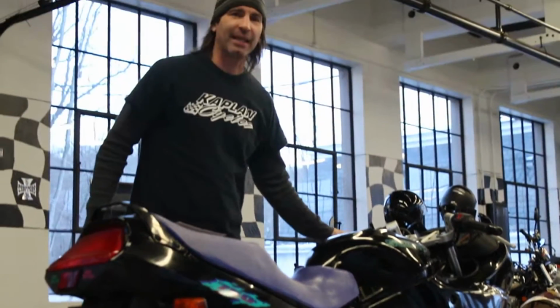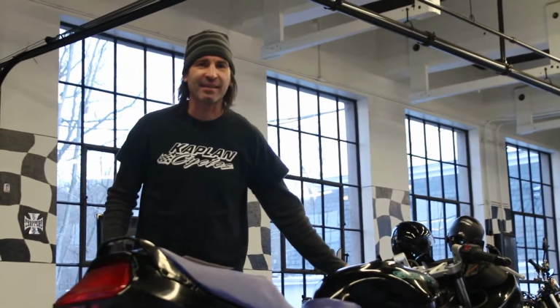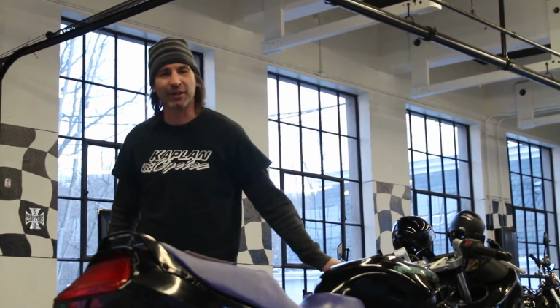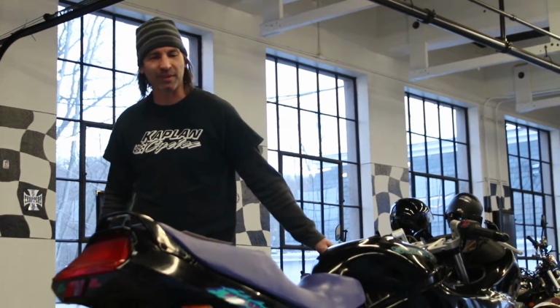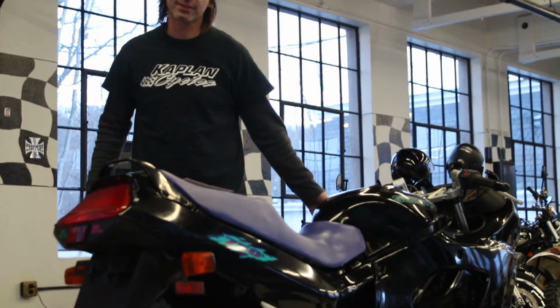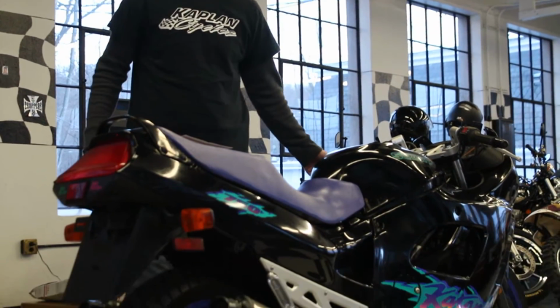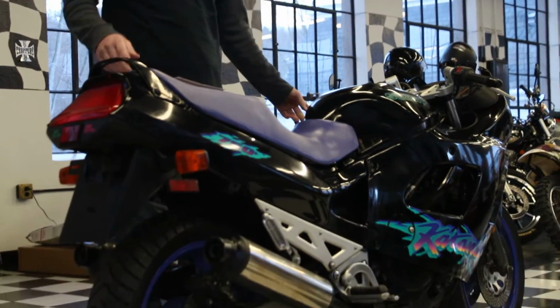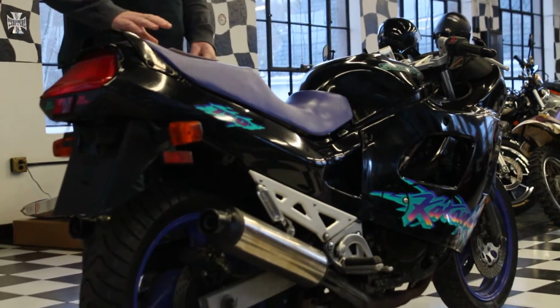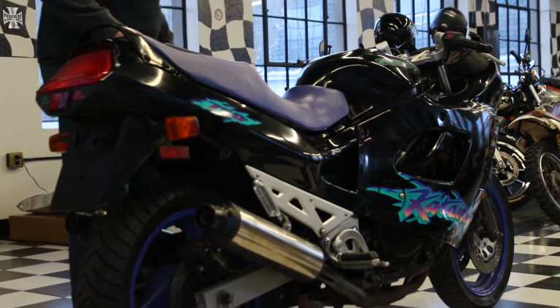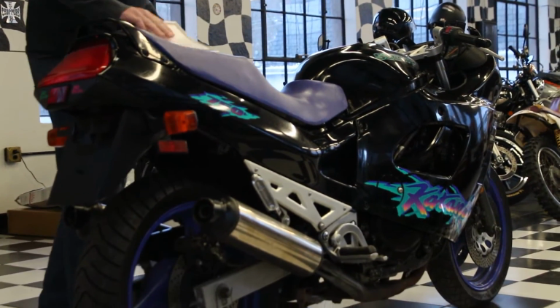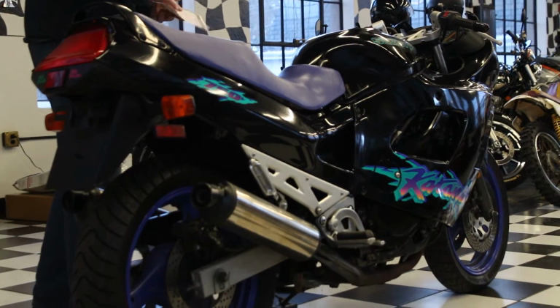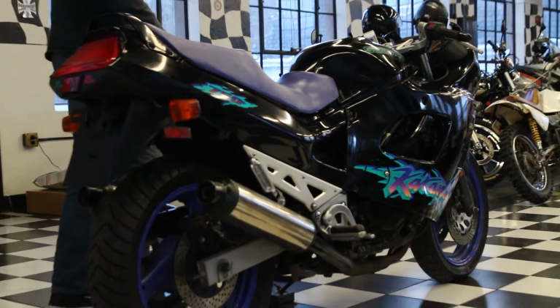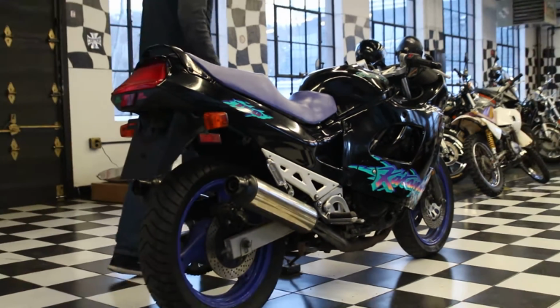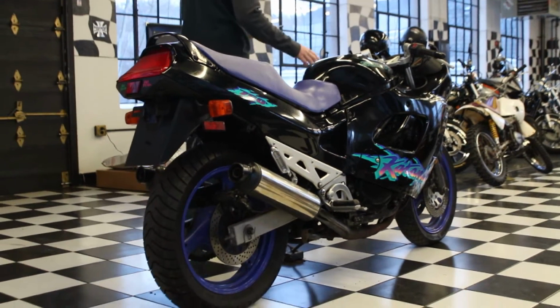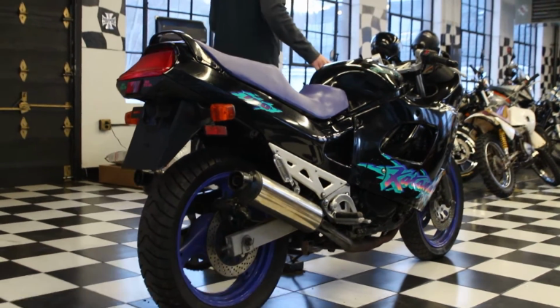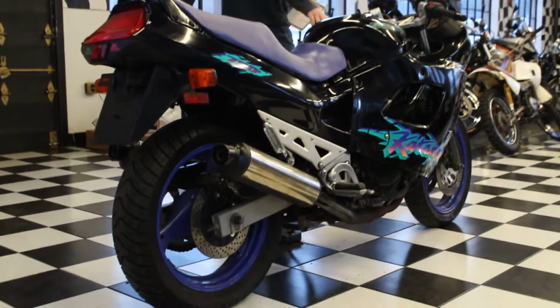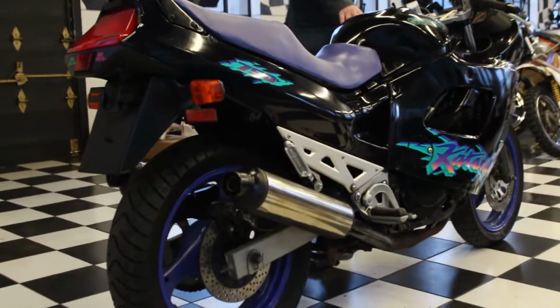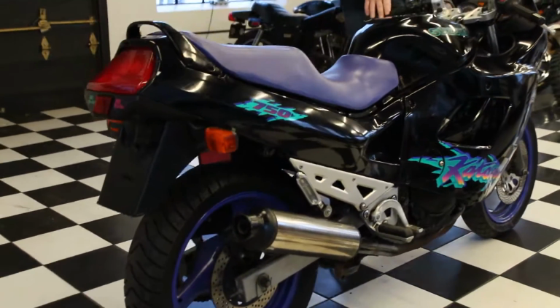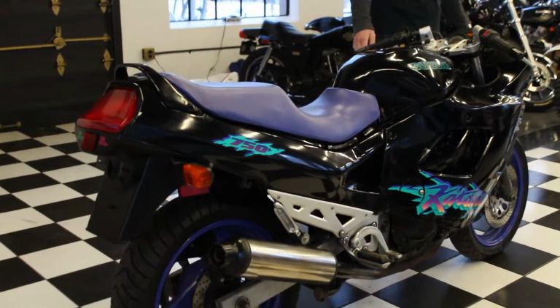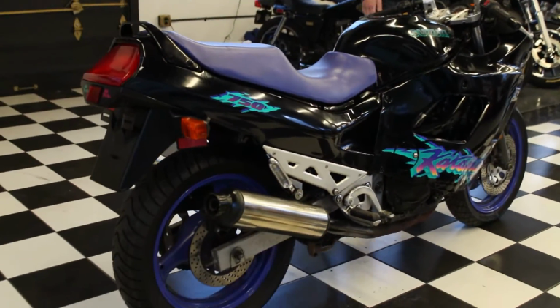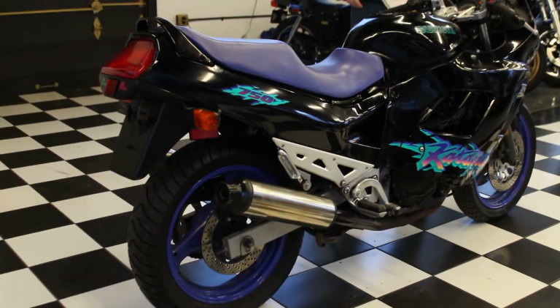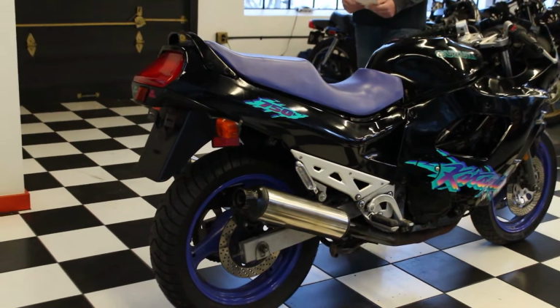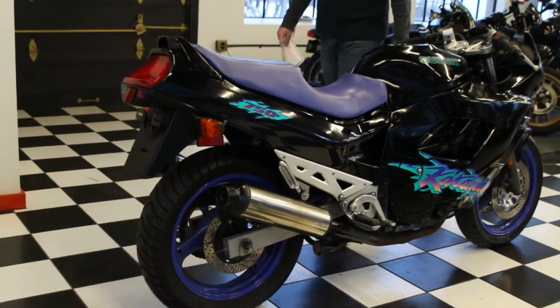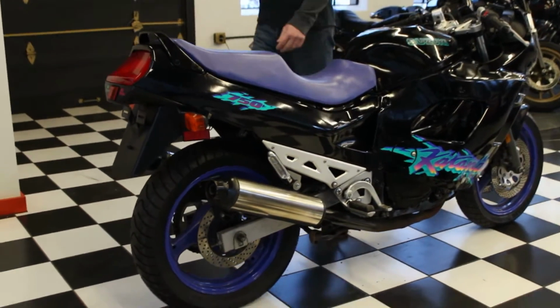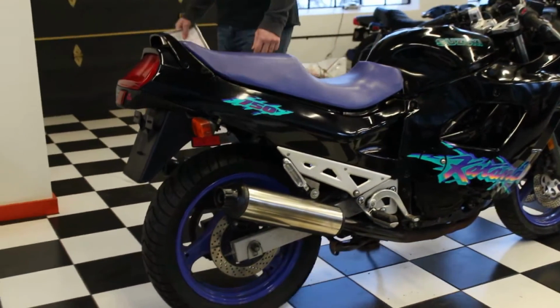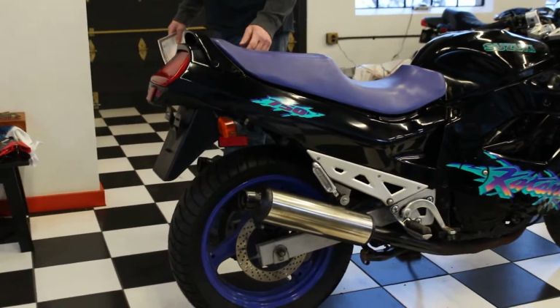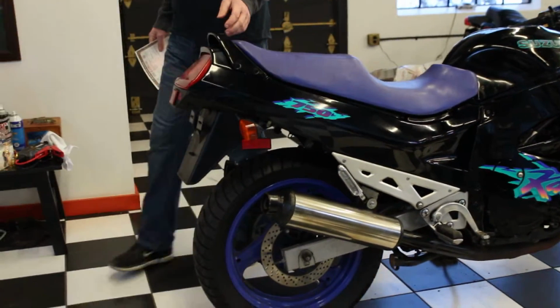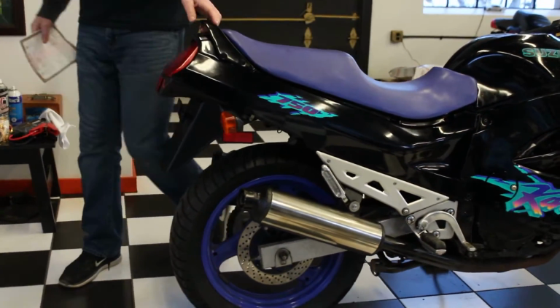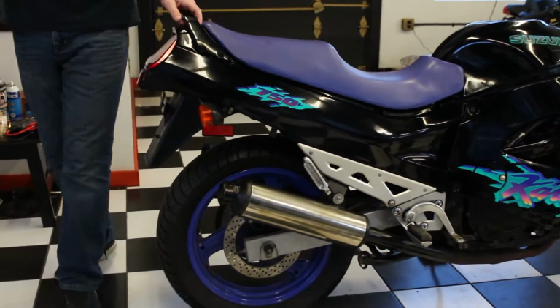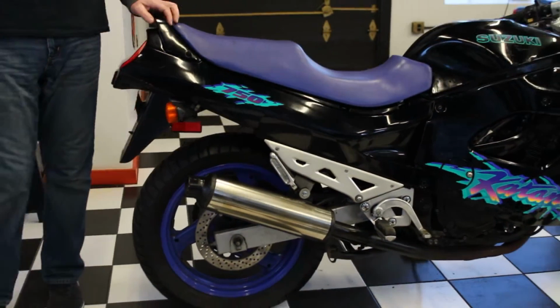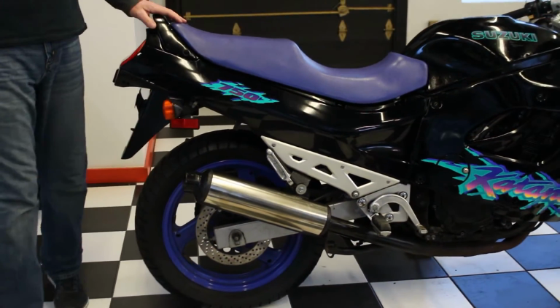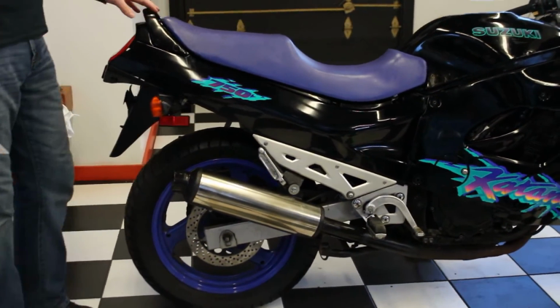Hey guys, Jason here at Kaplan Cycles, home of the New England Motorcycle Museum. Today we have a 1994 Suzuki GSX Katana 750. This one's going to be a low opening bid, no reserve.